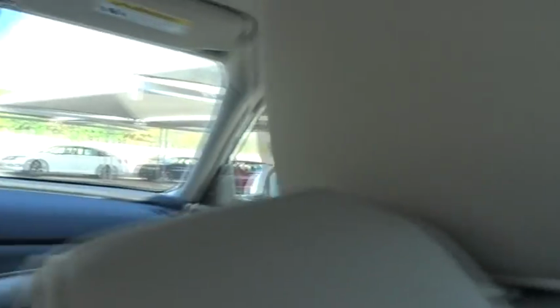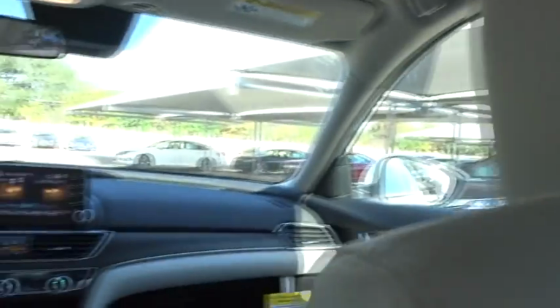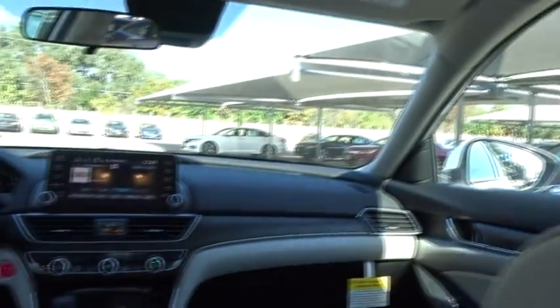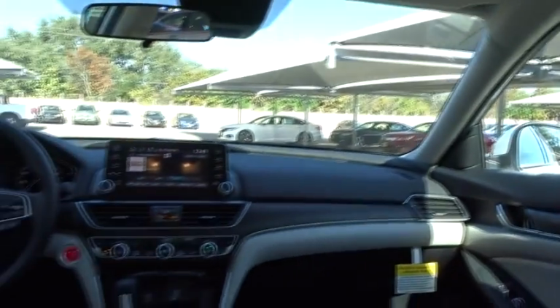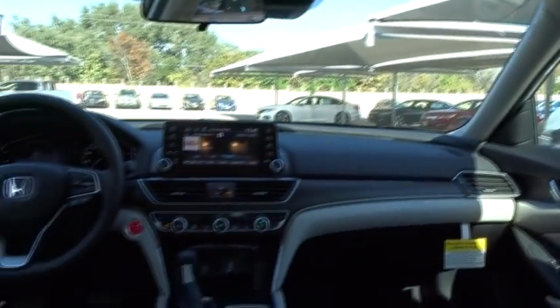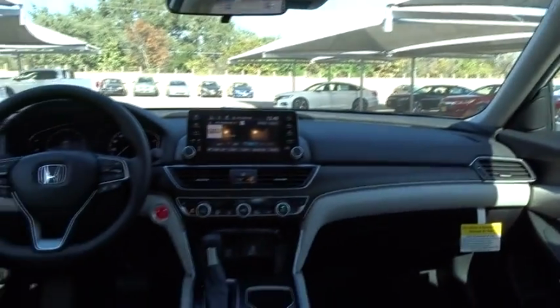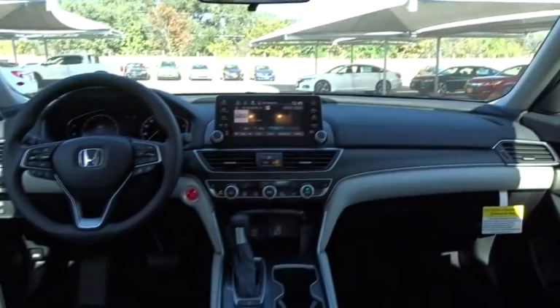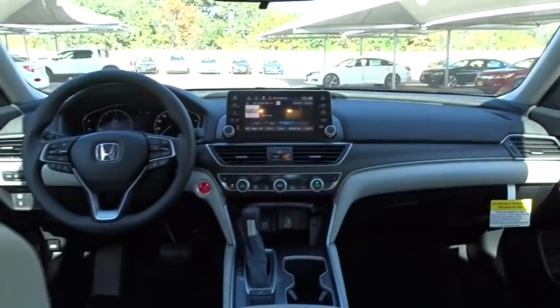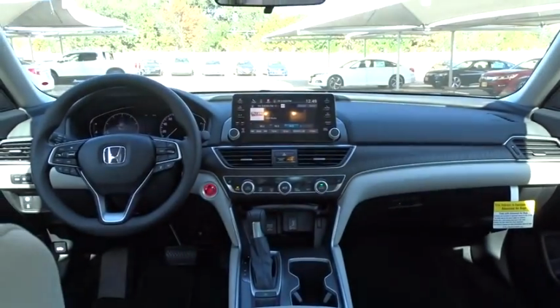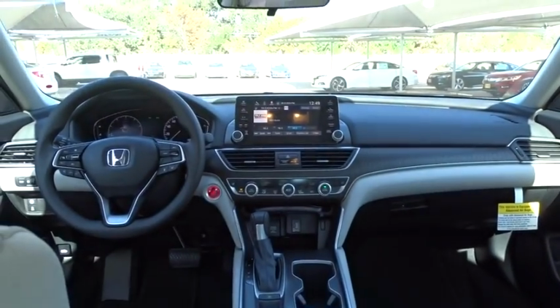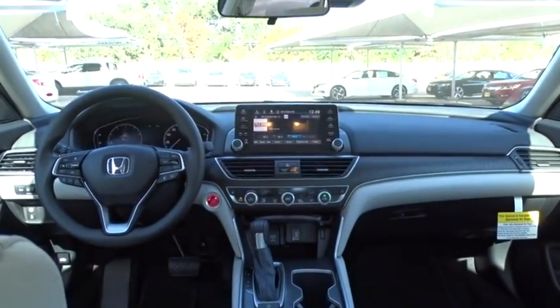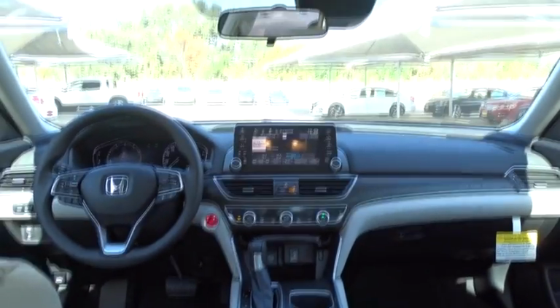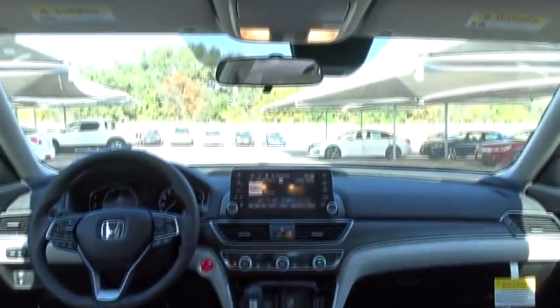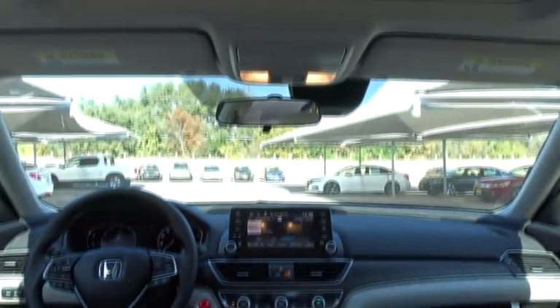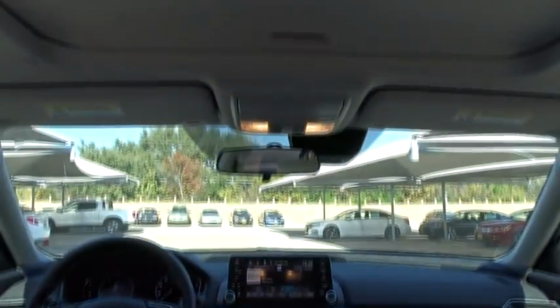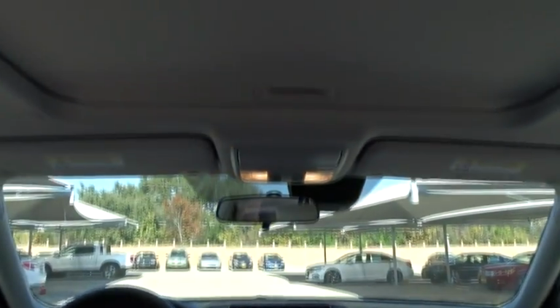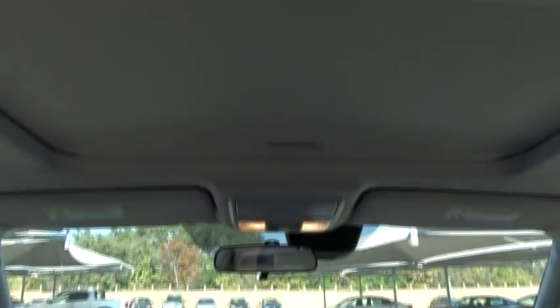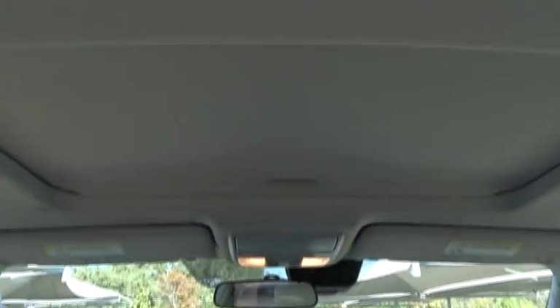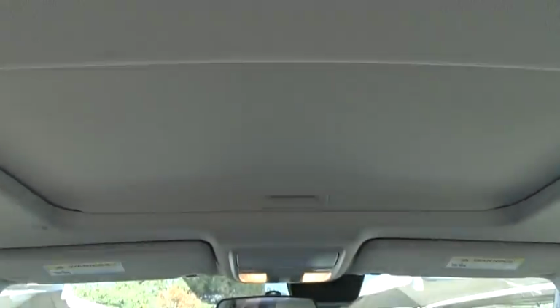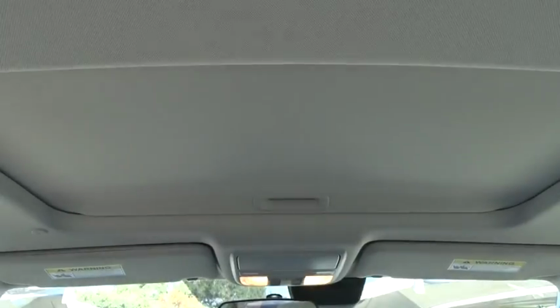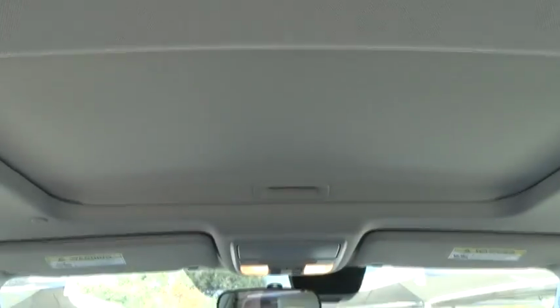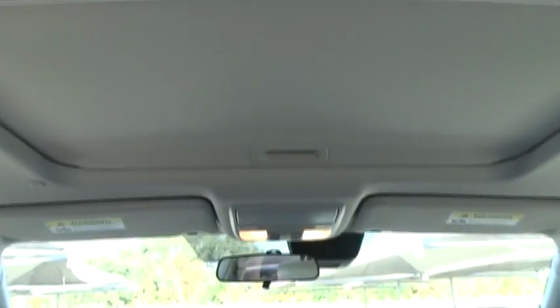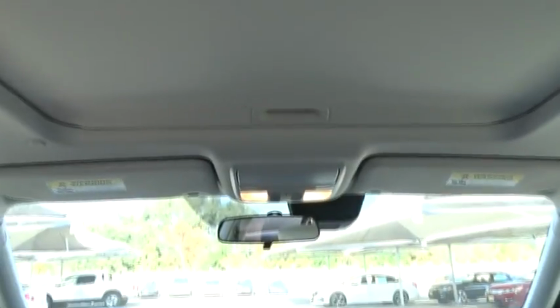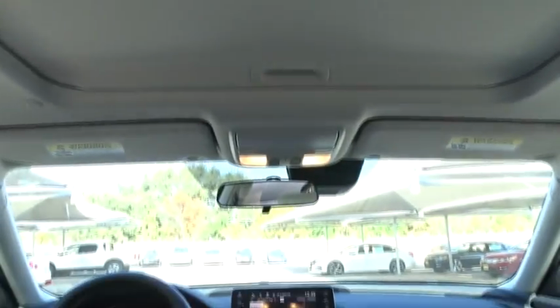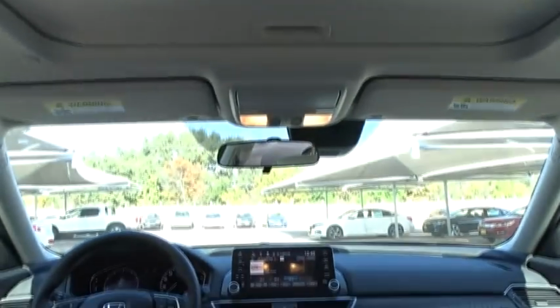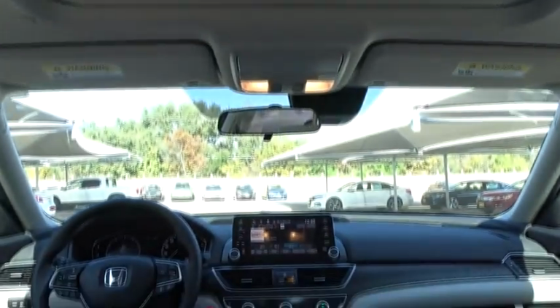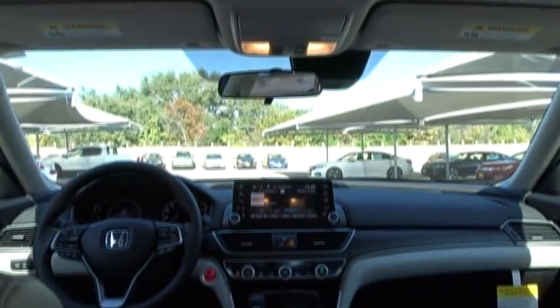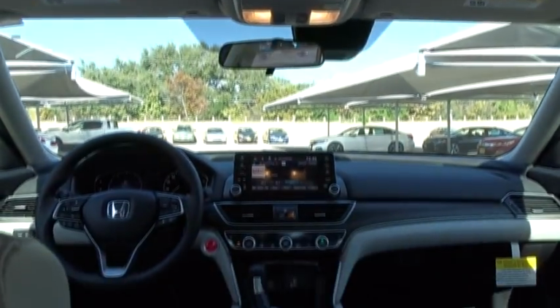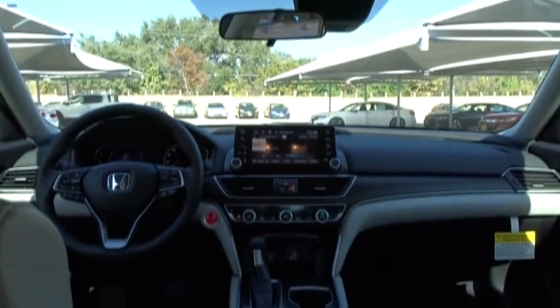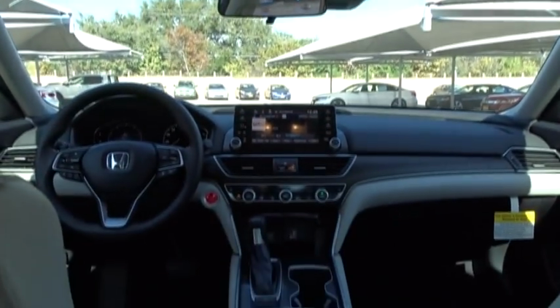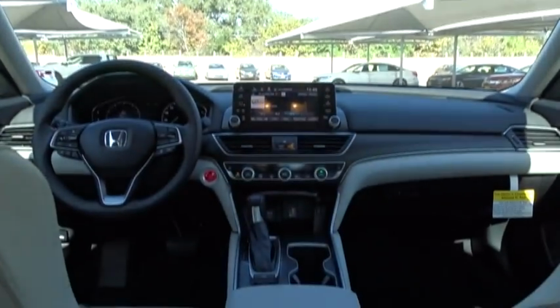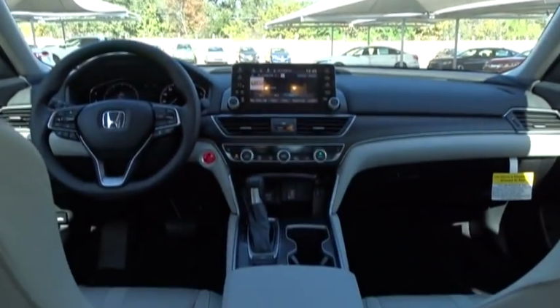Power steering, adjustable steering wheel, four-wheel disc brakes, aluminum wheels, keyless start, cruise control, floor mats, AM FM stereo radio, rear defrost, climate control.